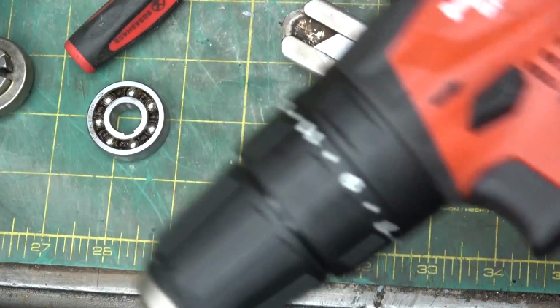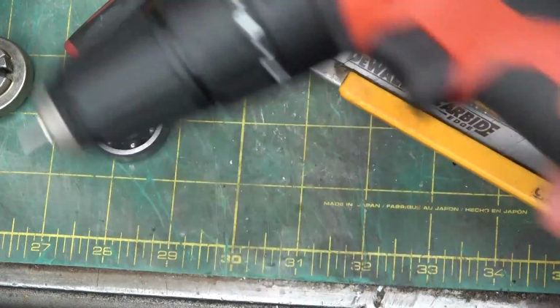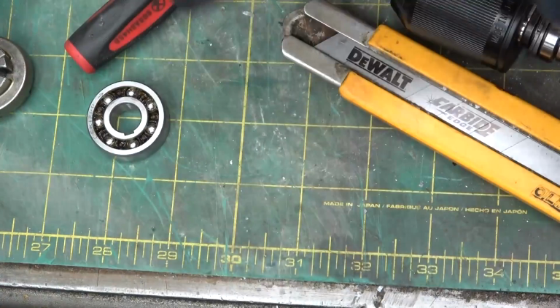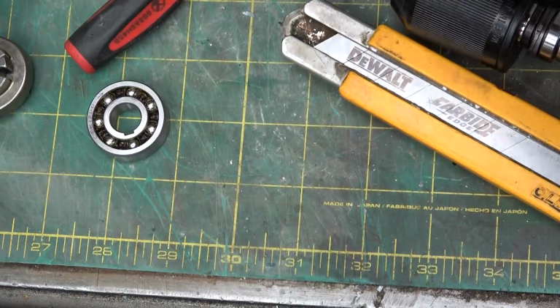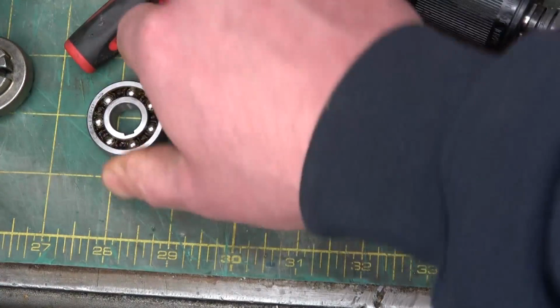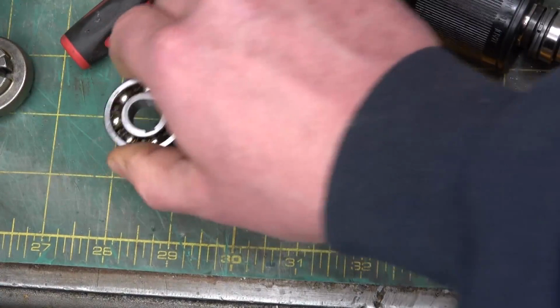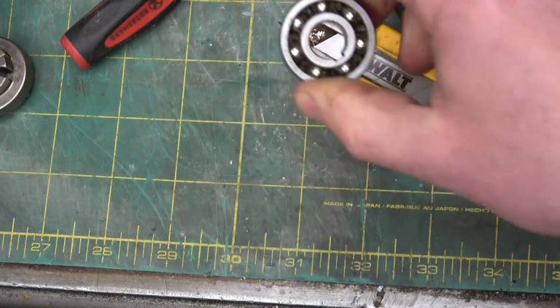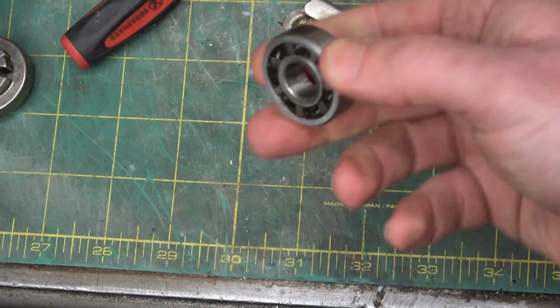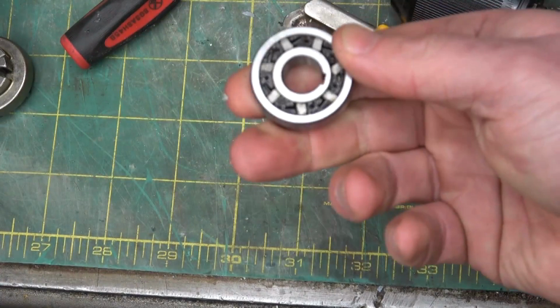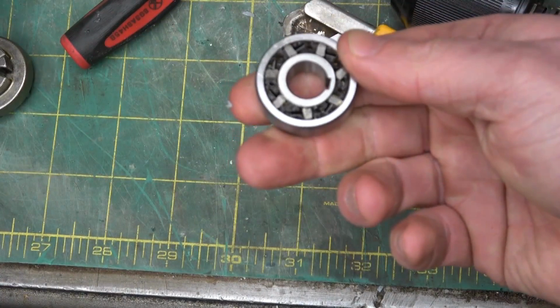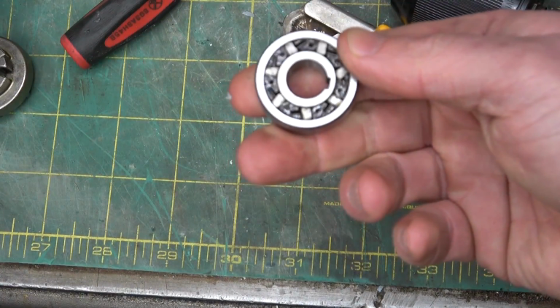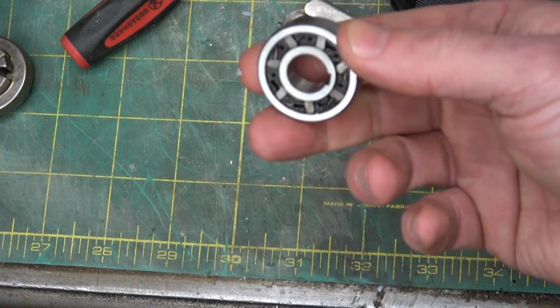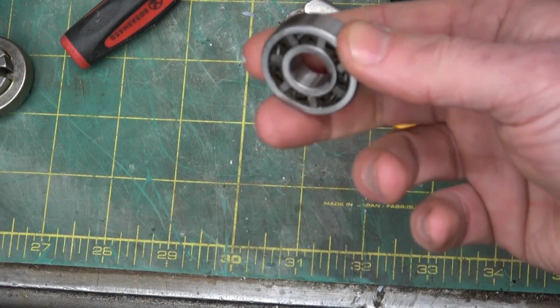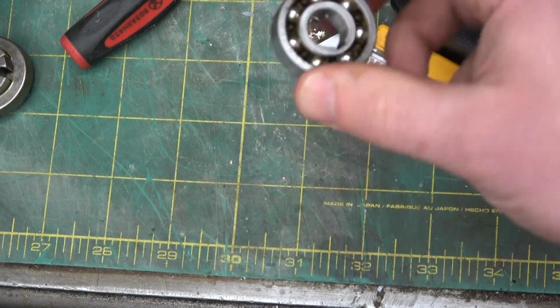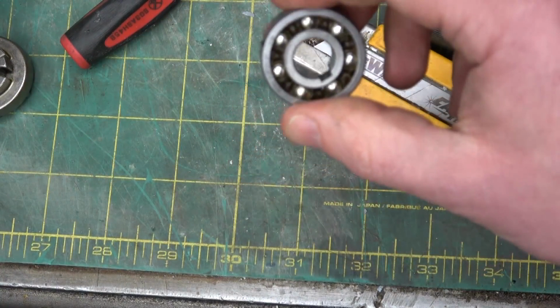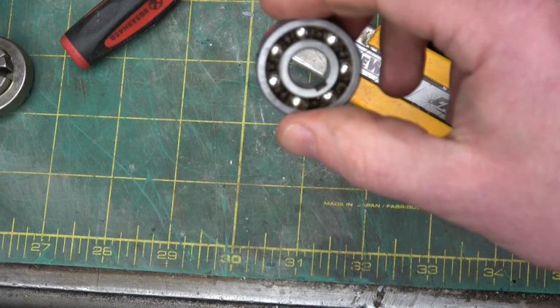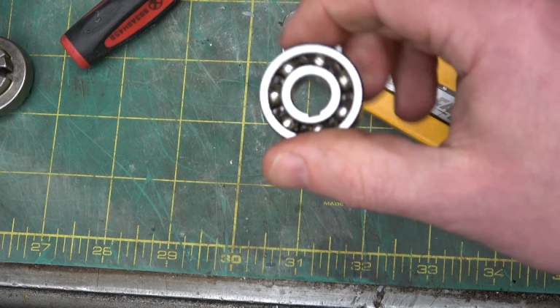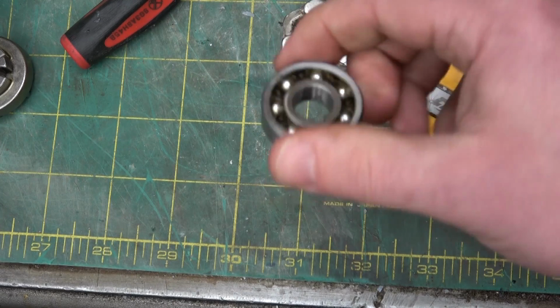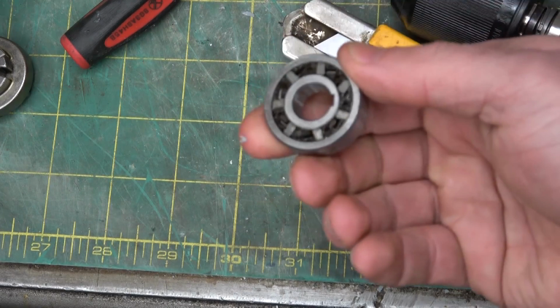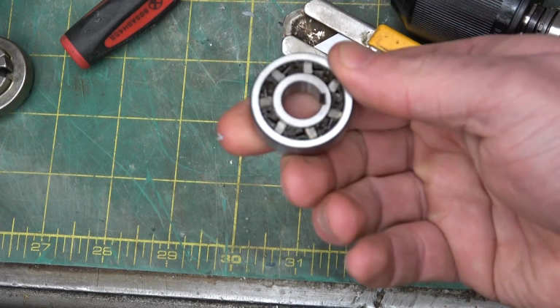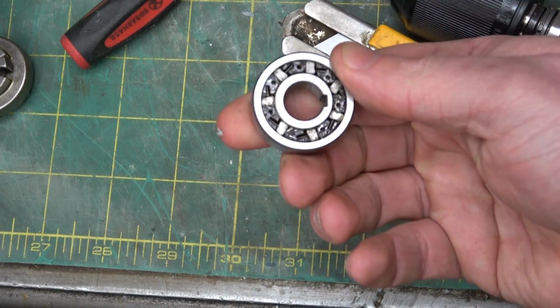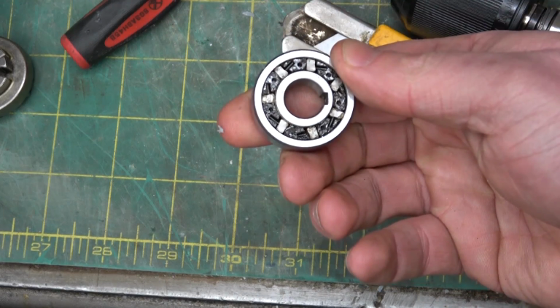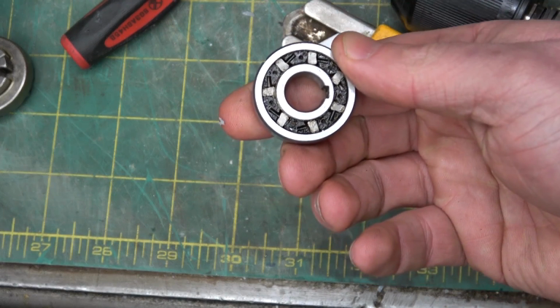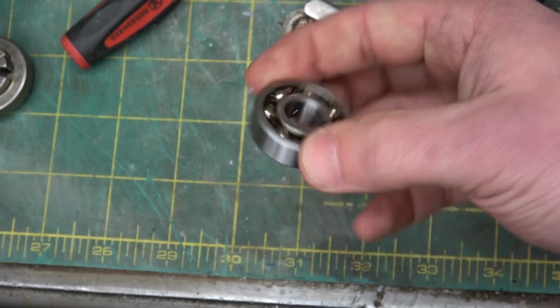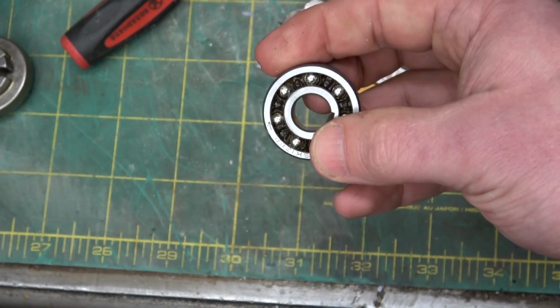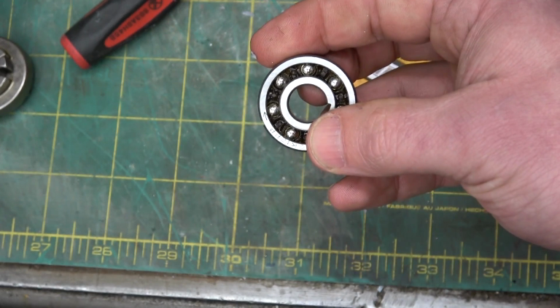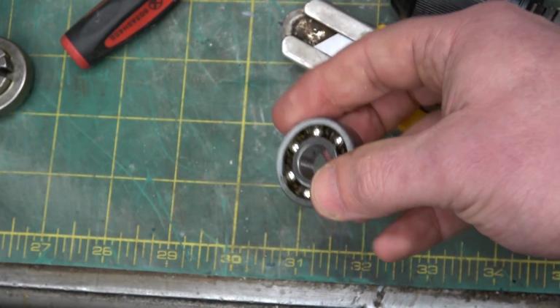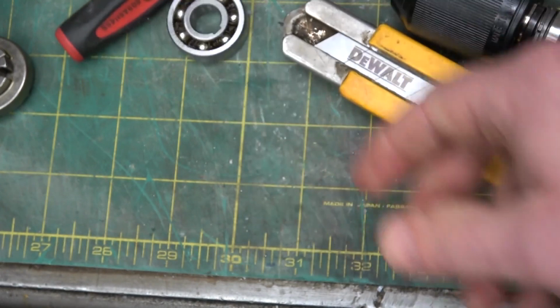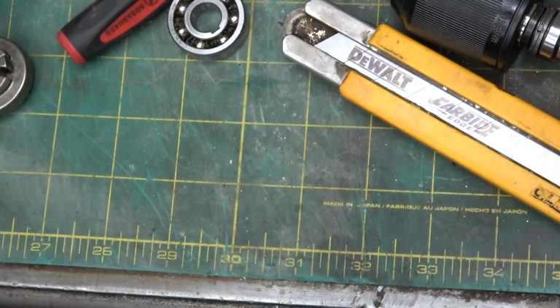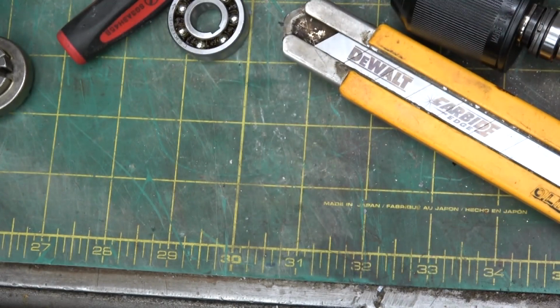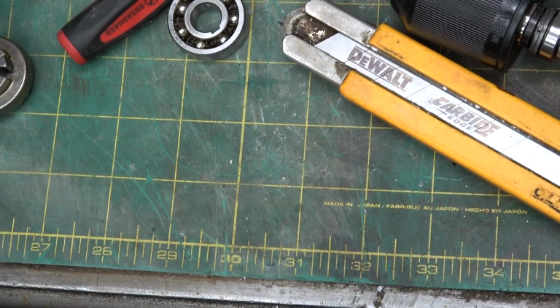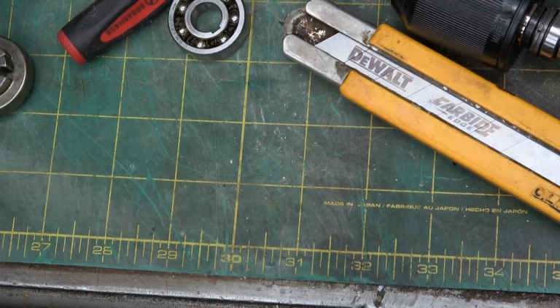So there you have it: sprag clutches, one-way bearings and the like. Pretty interesting bit of kit. Thanks for watching. Keep your dick in a vise.